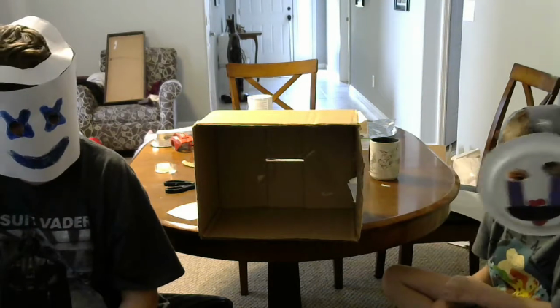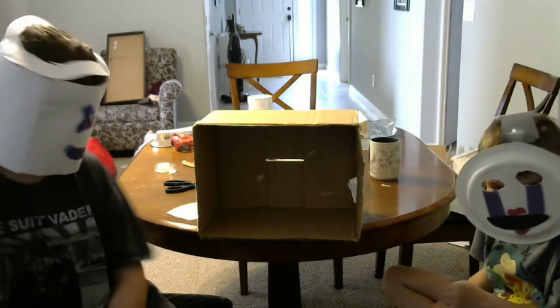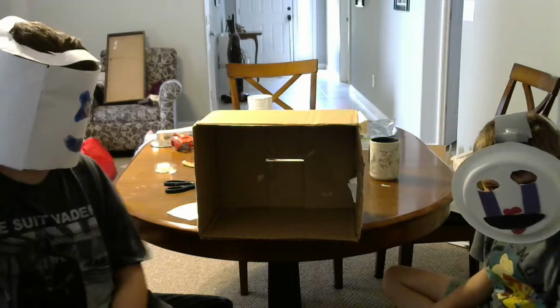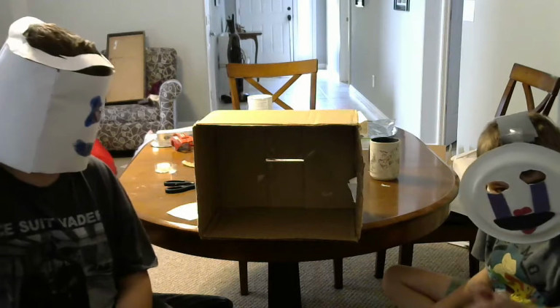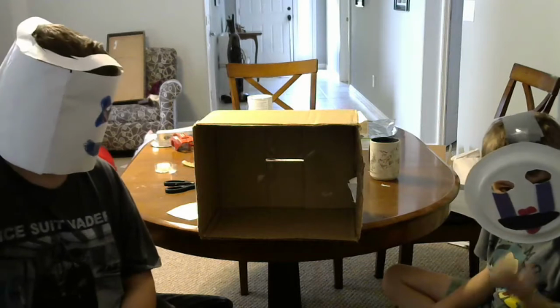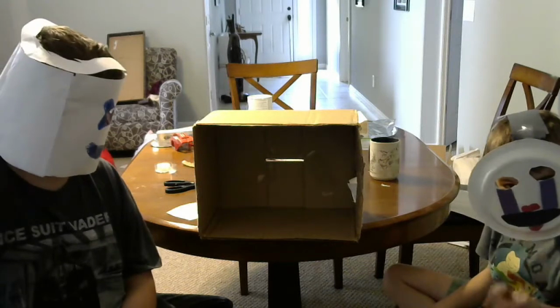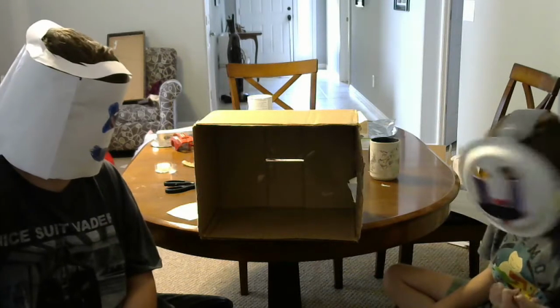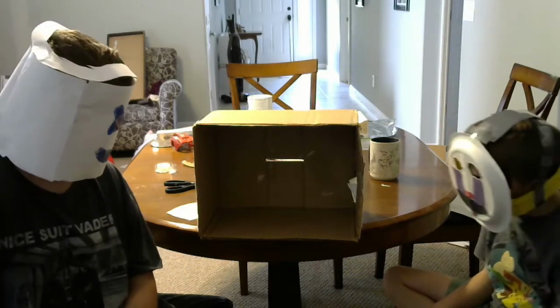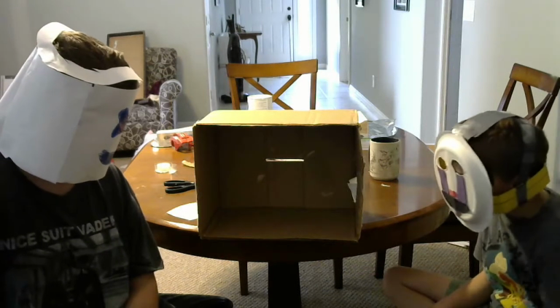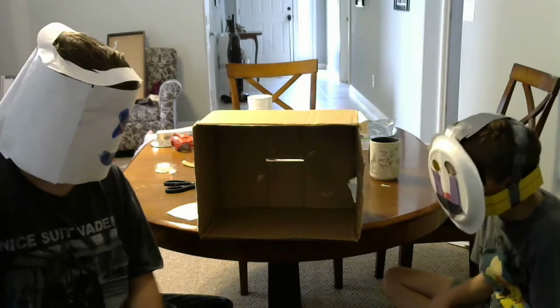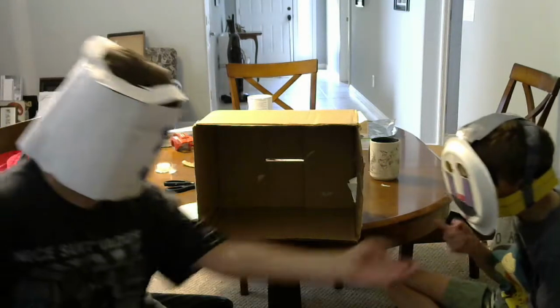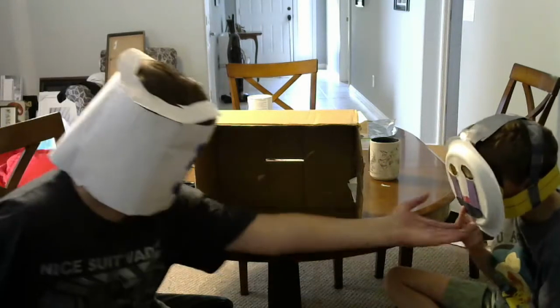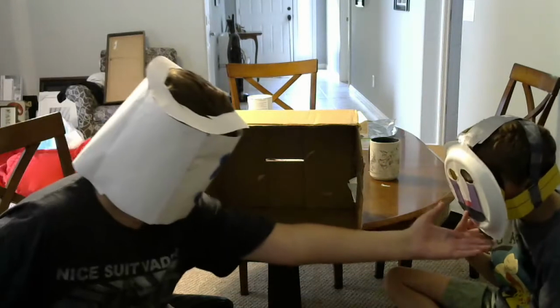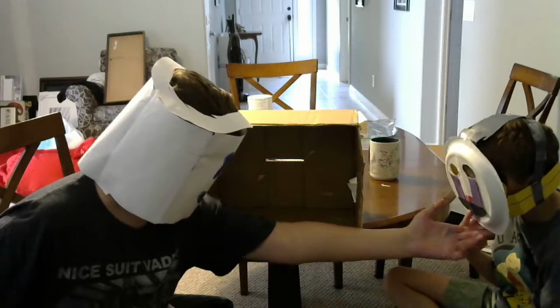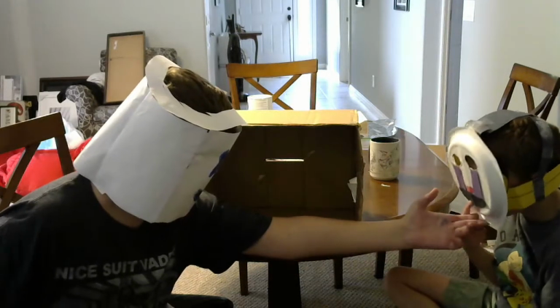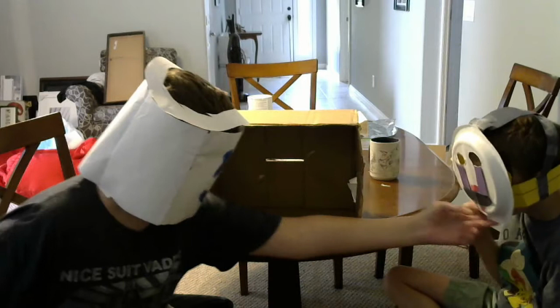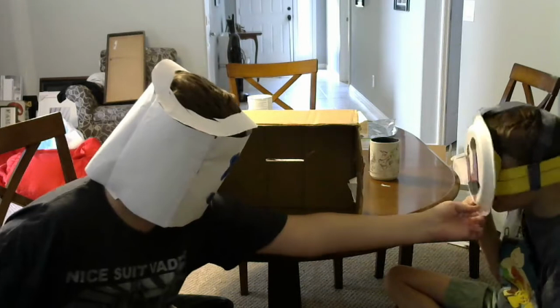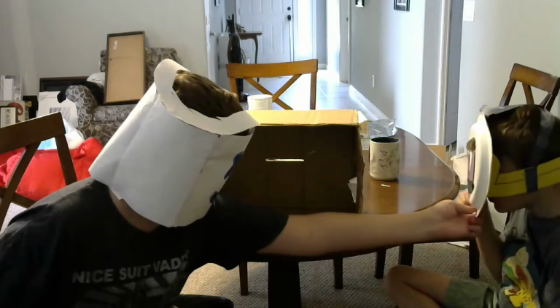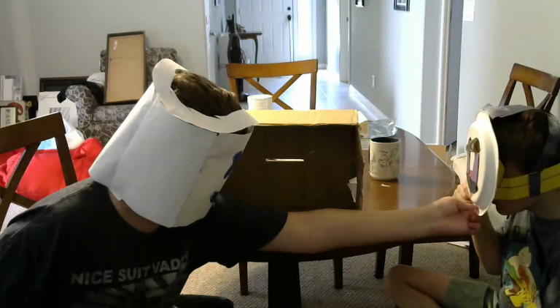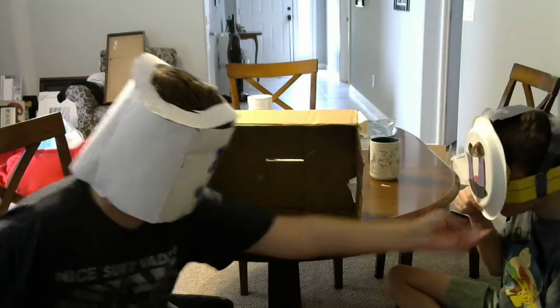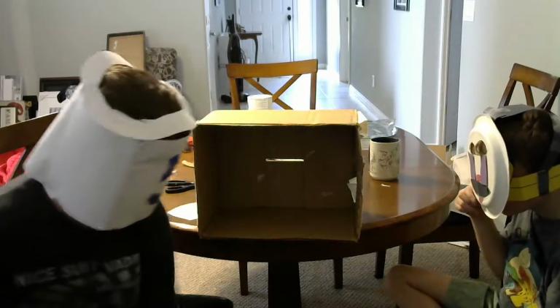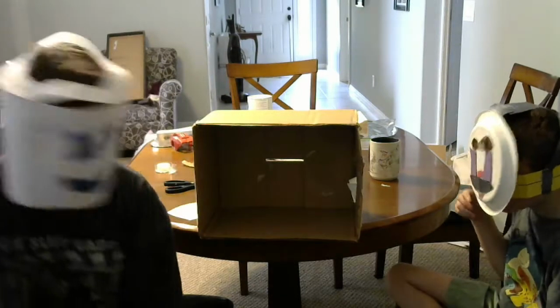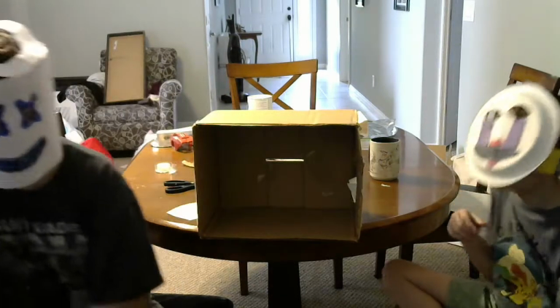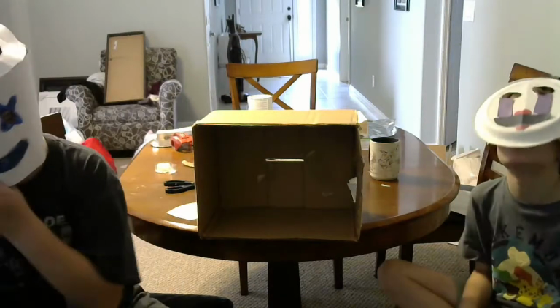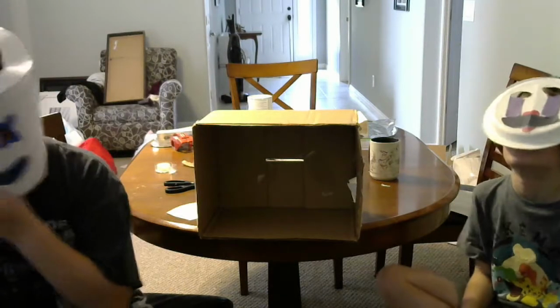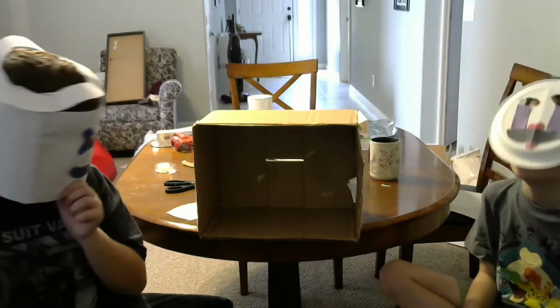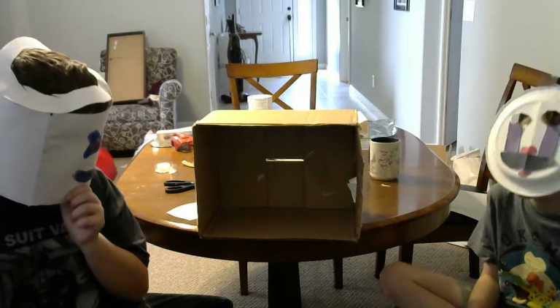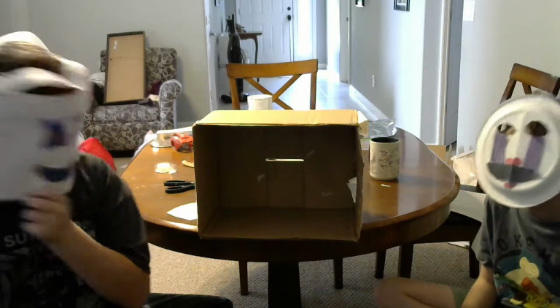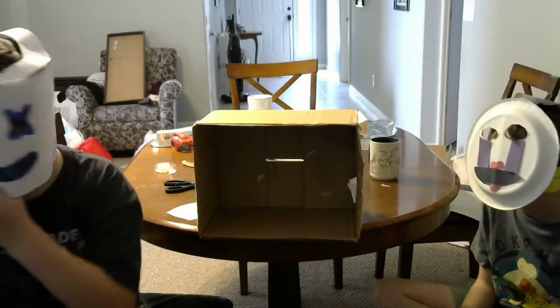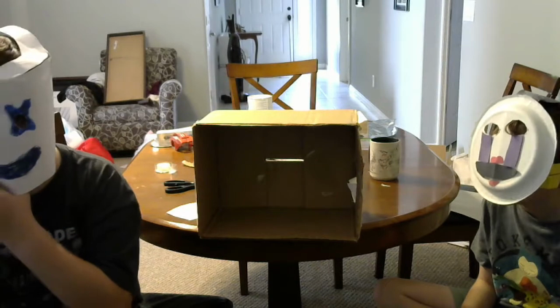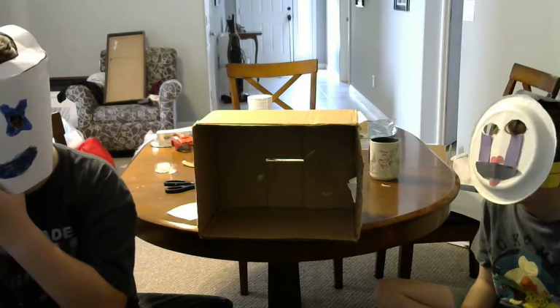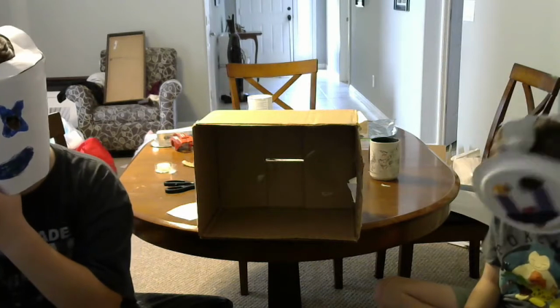You're doing the what's in the box challenge, Austin. Bring your mask up like this, so no one will see your face. But you won't be able to see anything, okay?